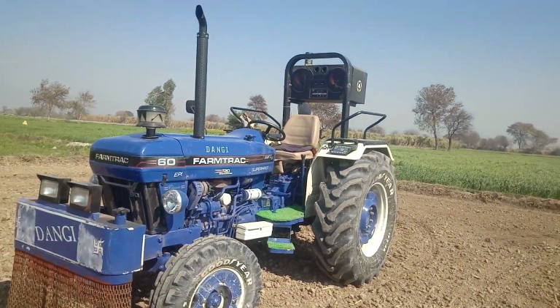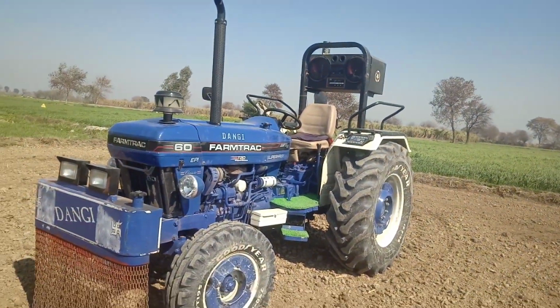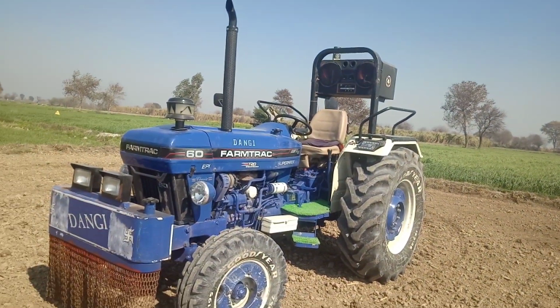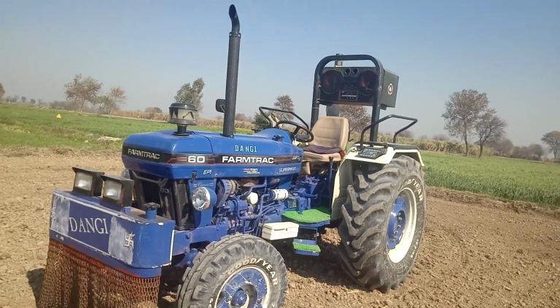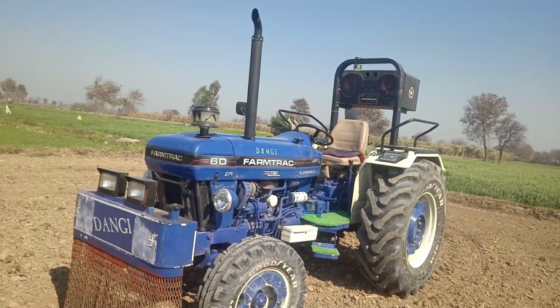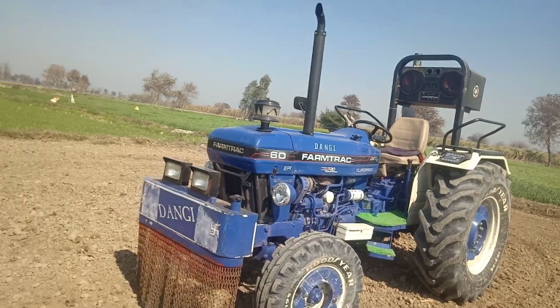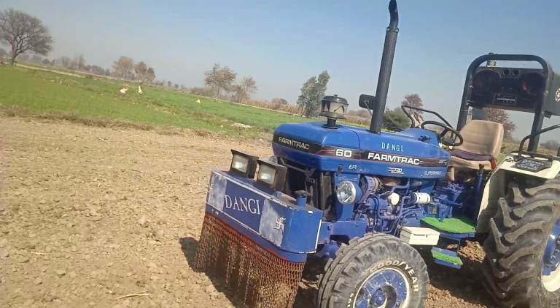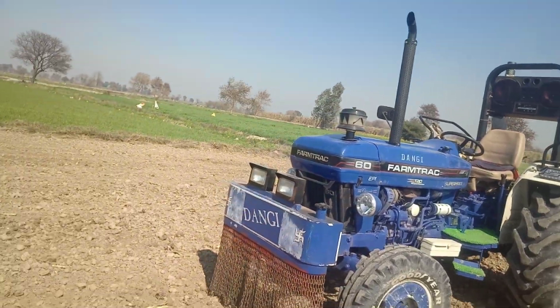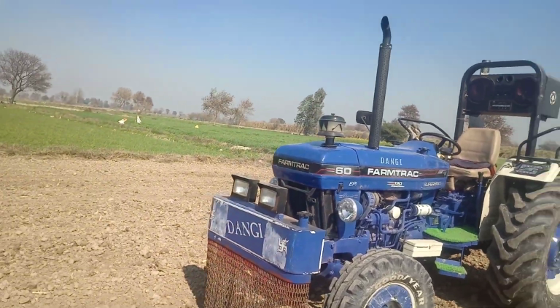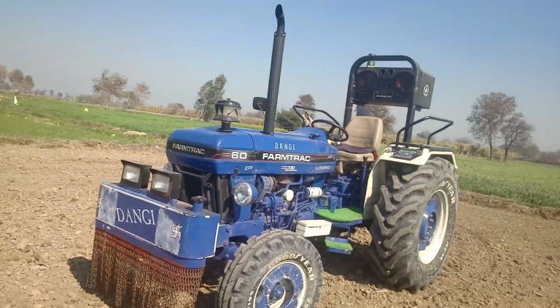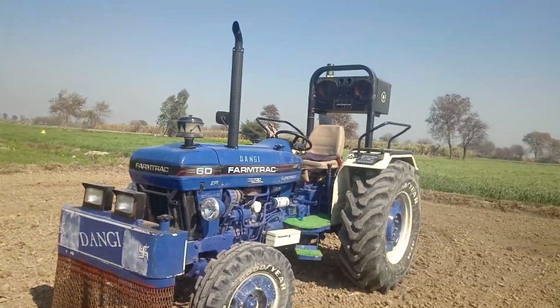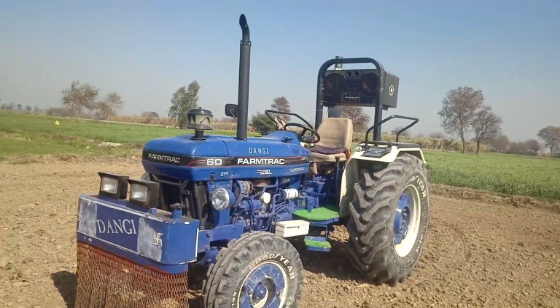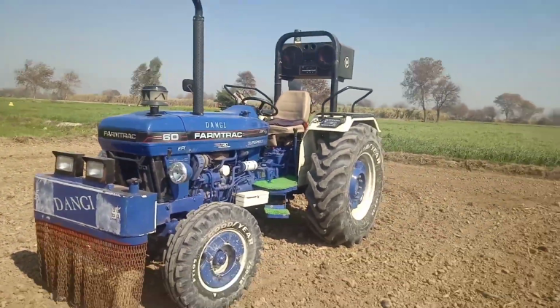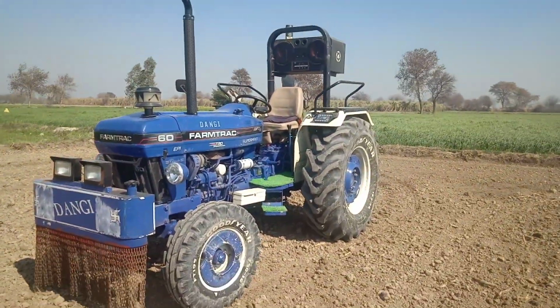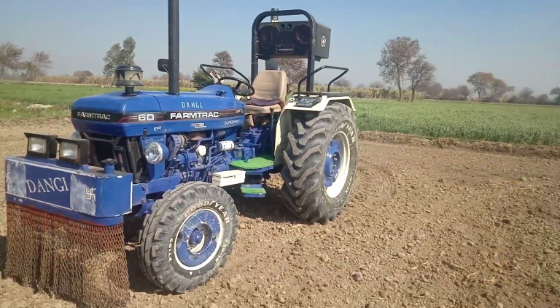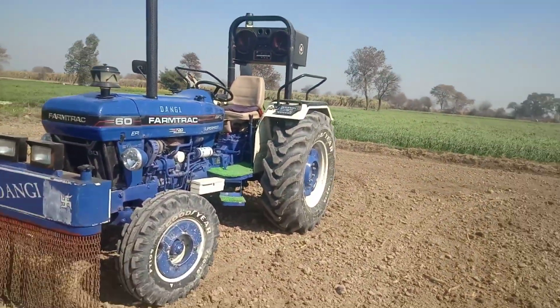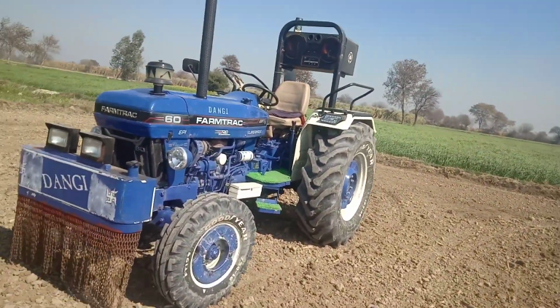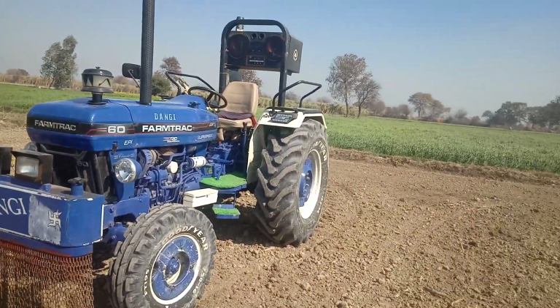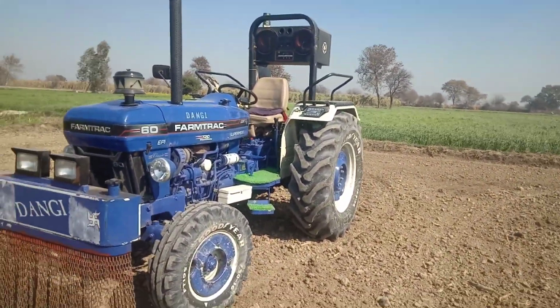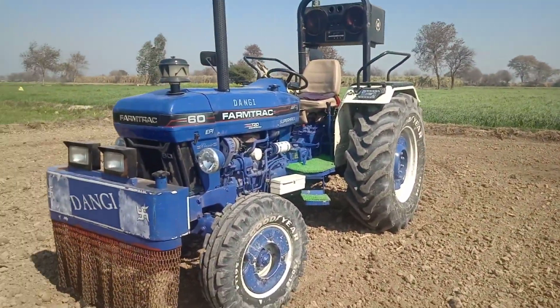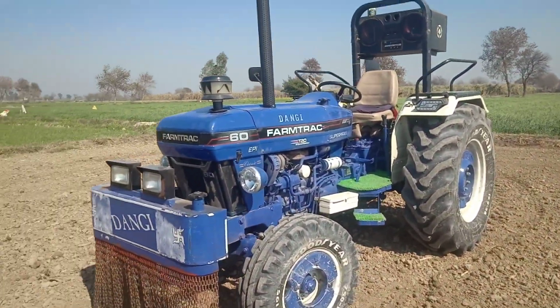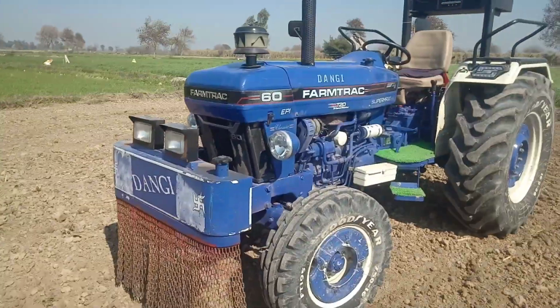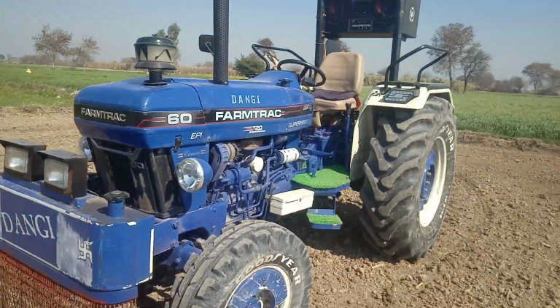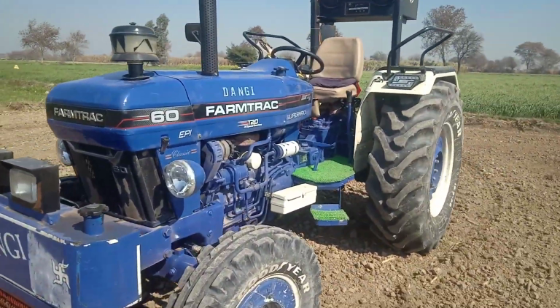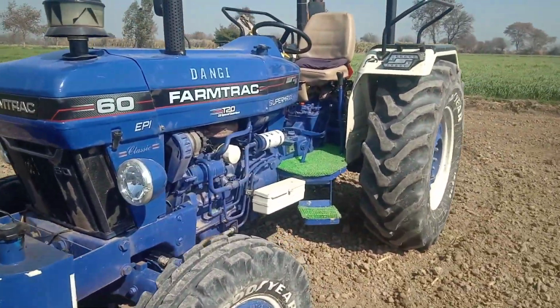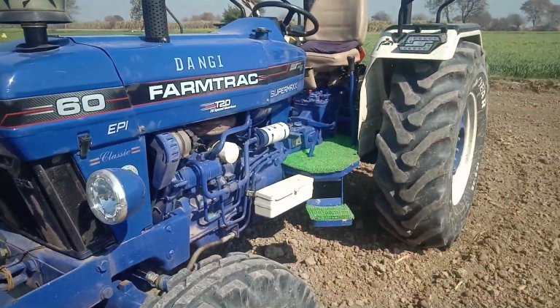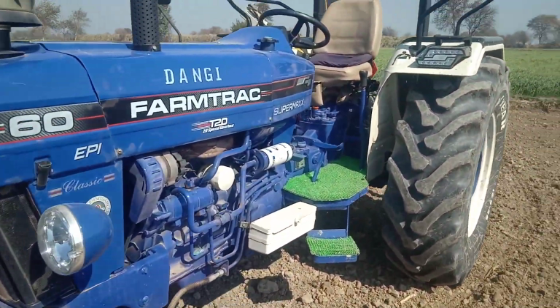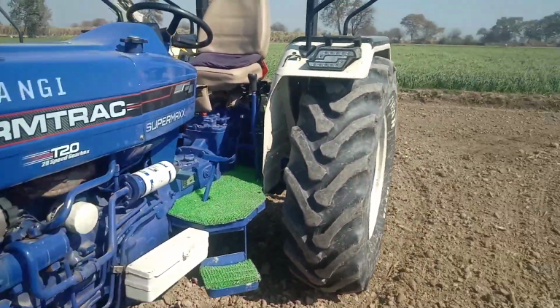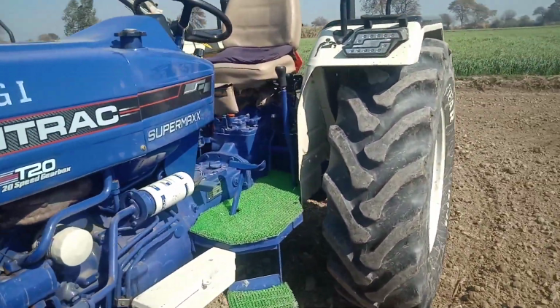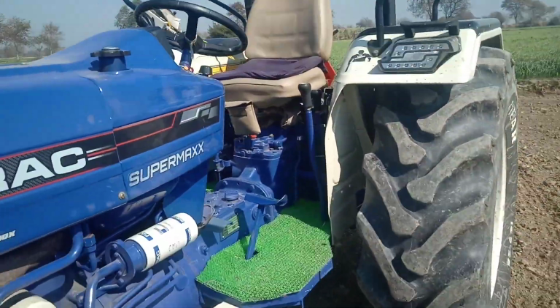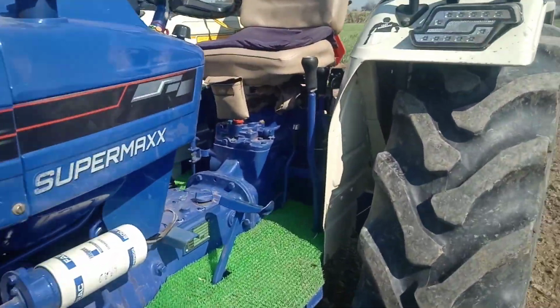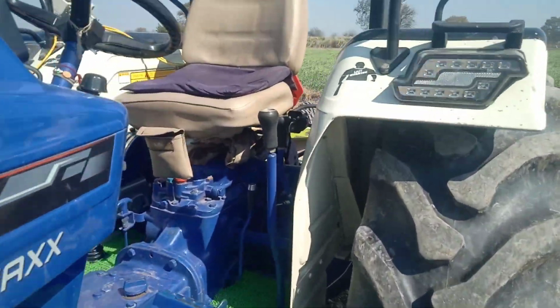This is the tractor. I will show you the speed of the T20 gear. I am going to show you the speed of the car.